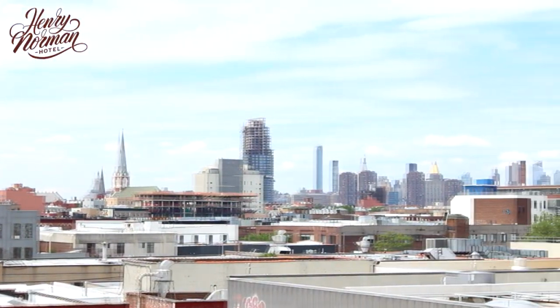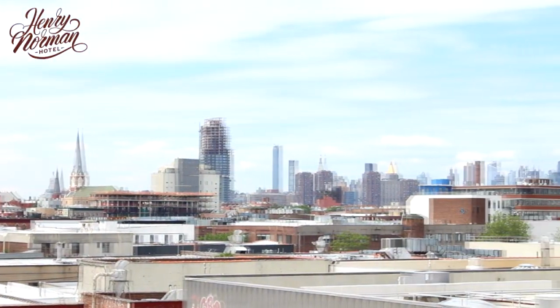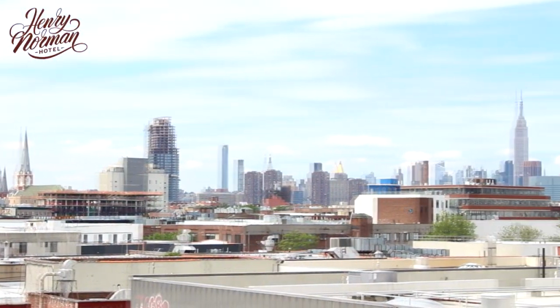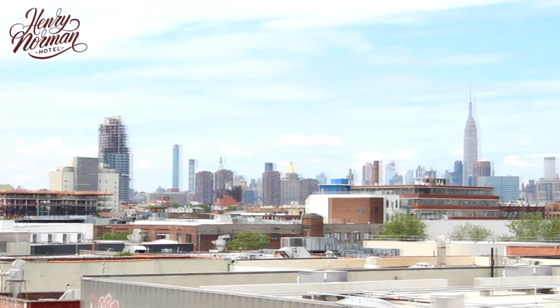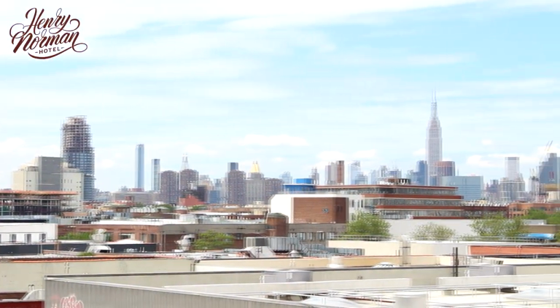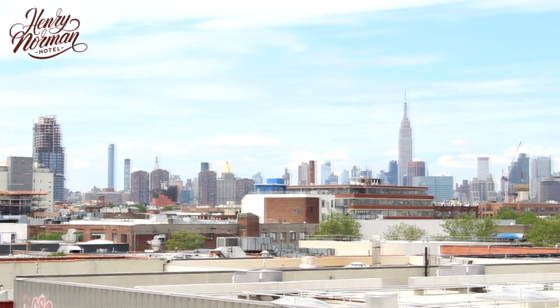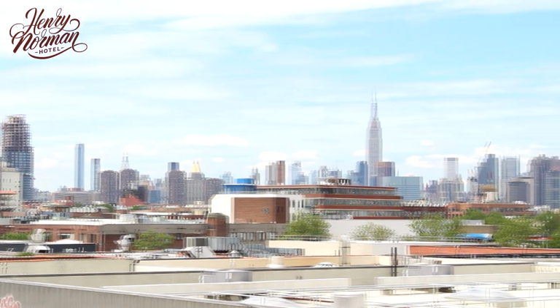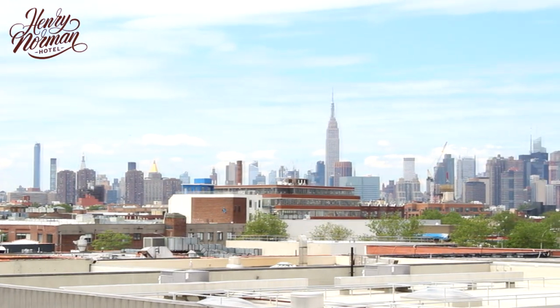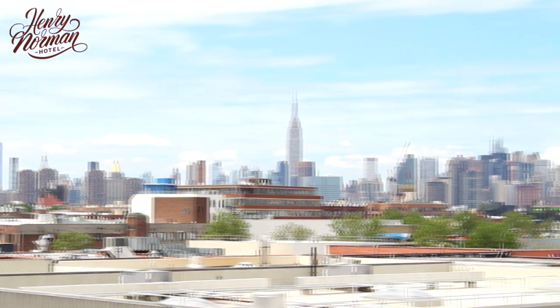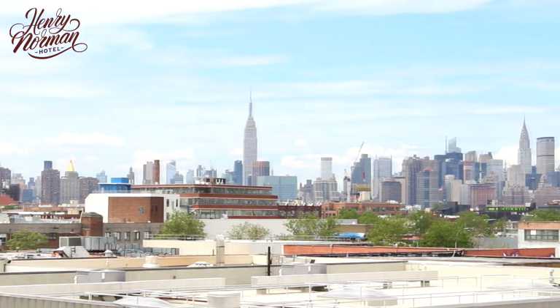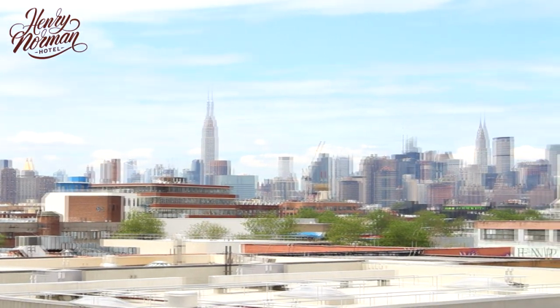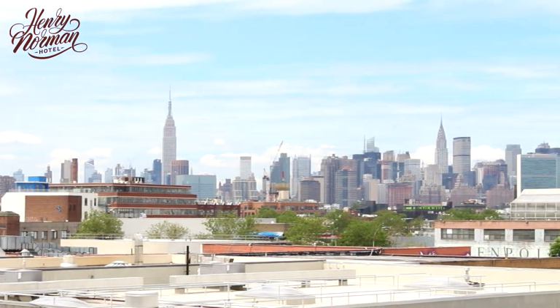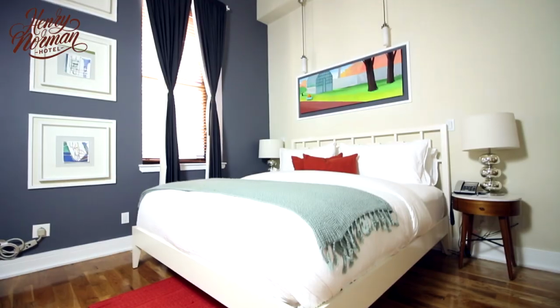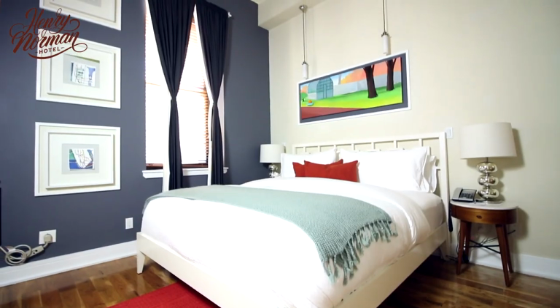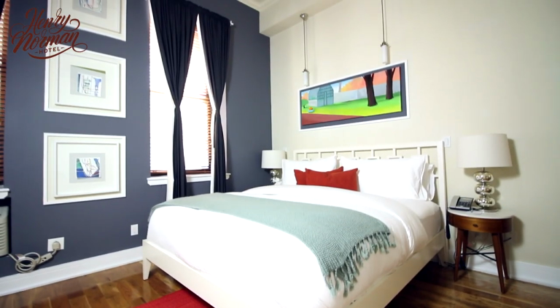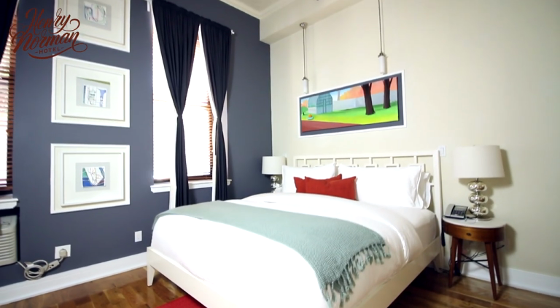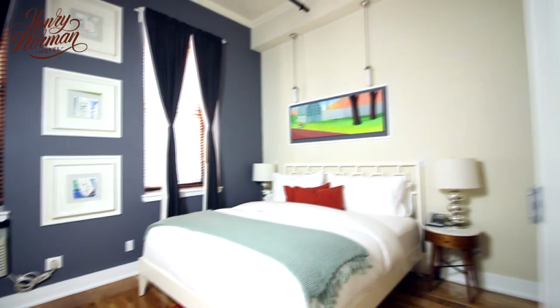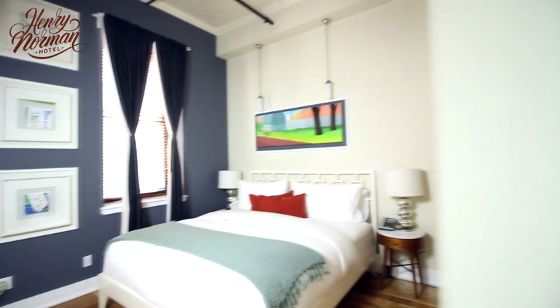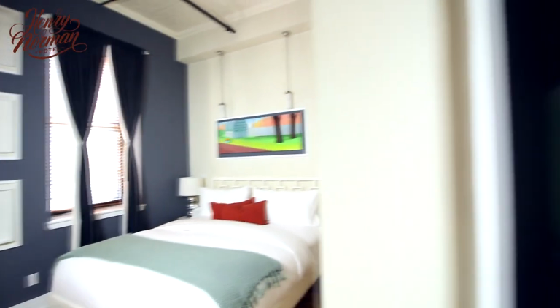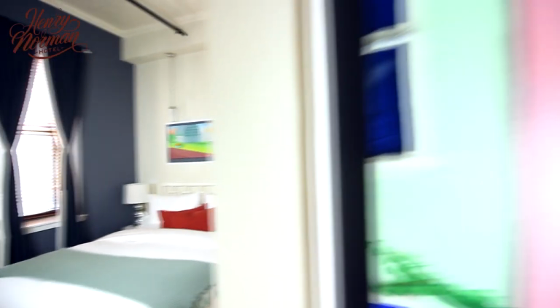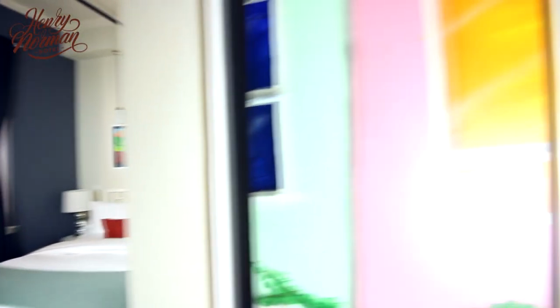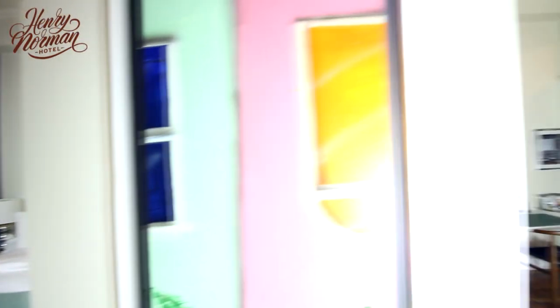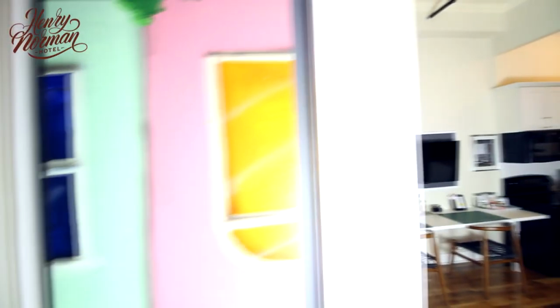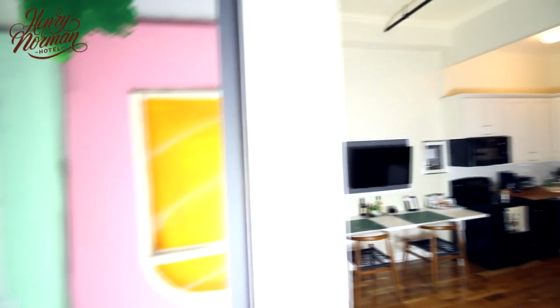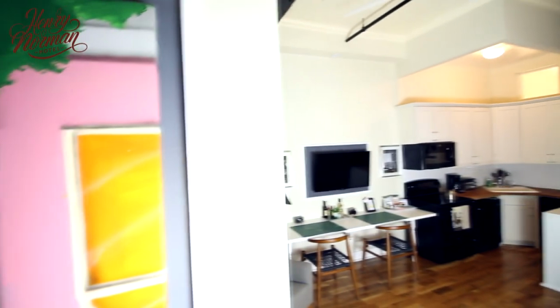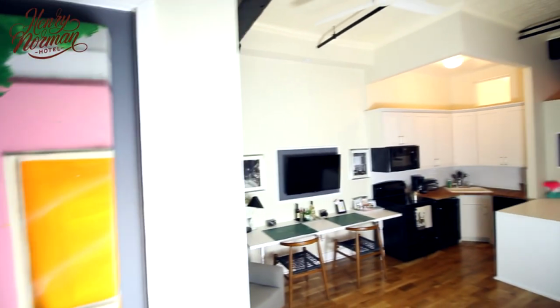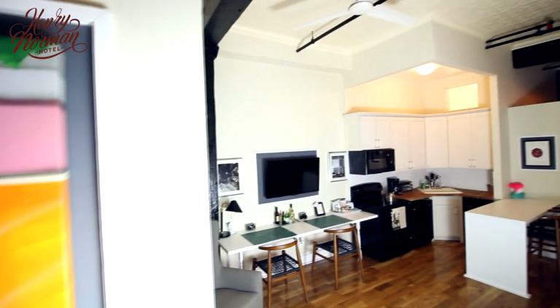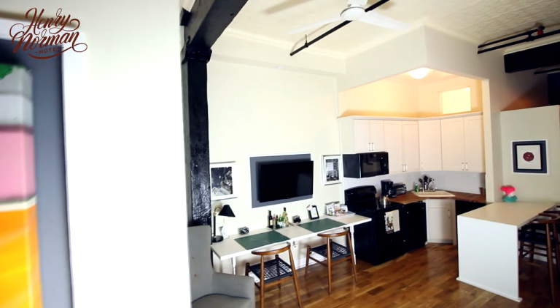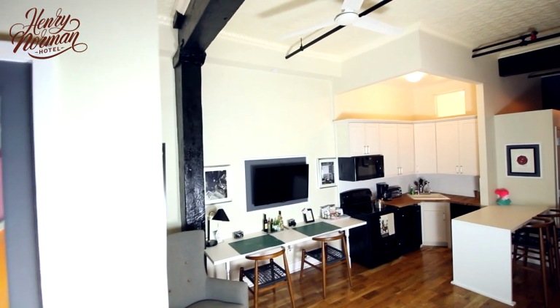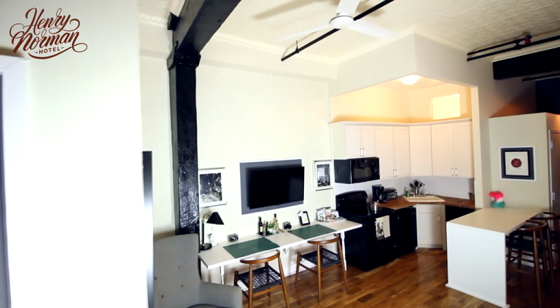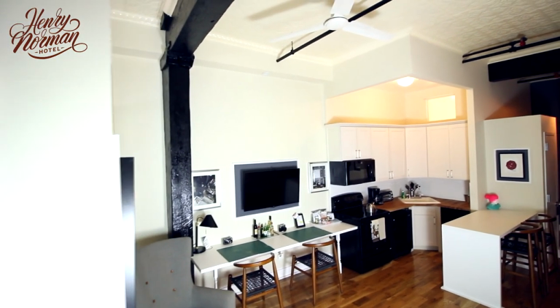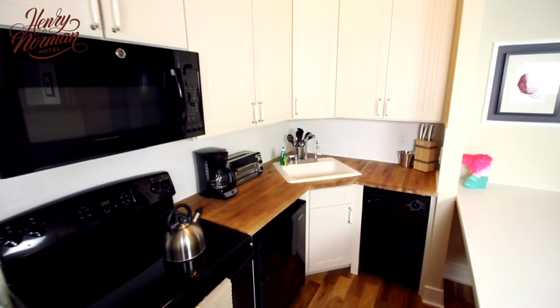Appreciate life in Greenpoint, Brooklyn while also being minutes away from Manhattan. All rooms include complimentary Wi-Fi, mini fridges, coffee makers, original local artwork, and flat screen TVs.